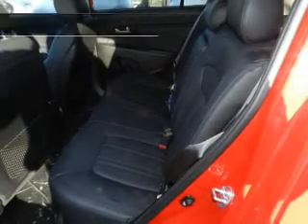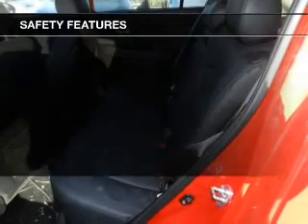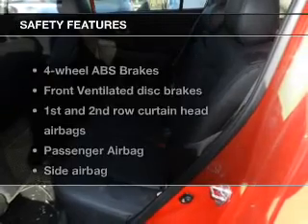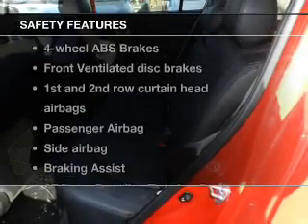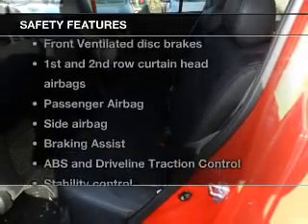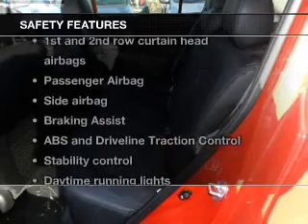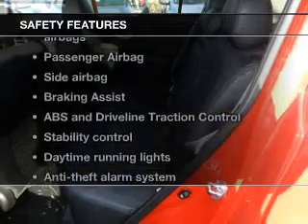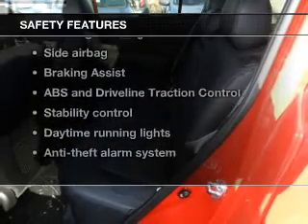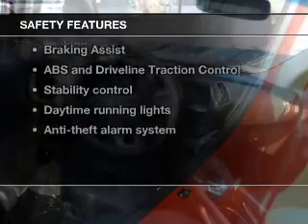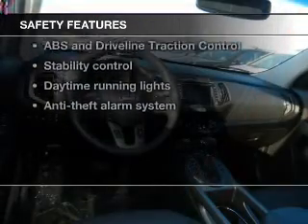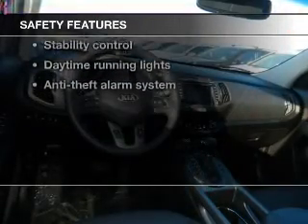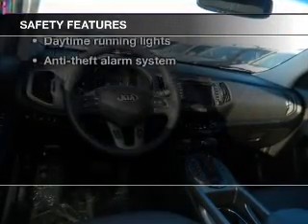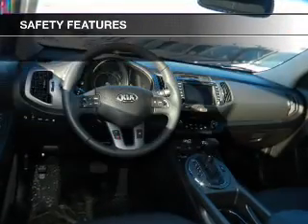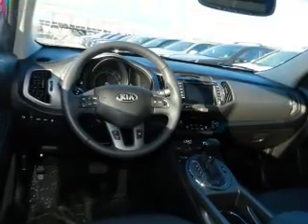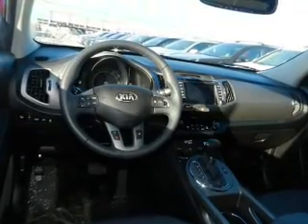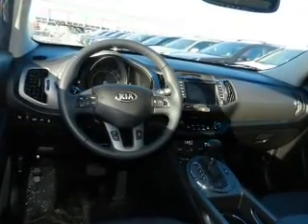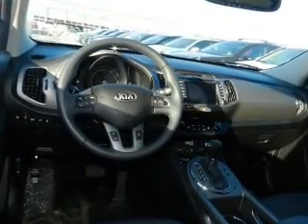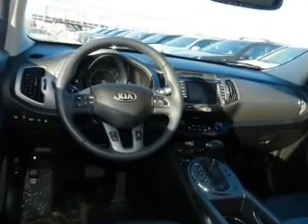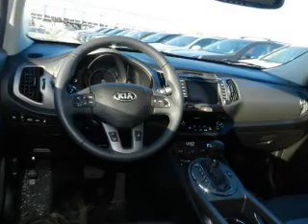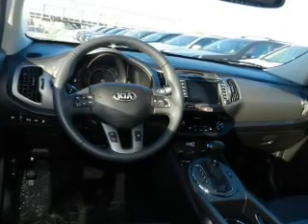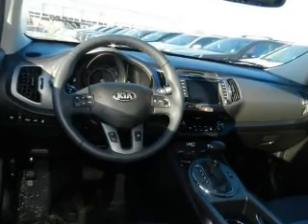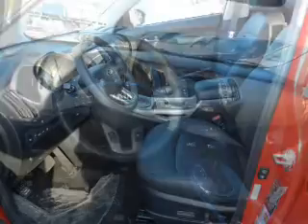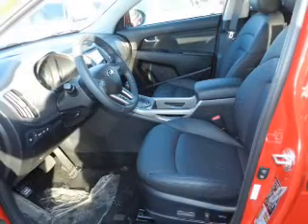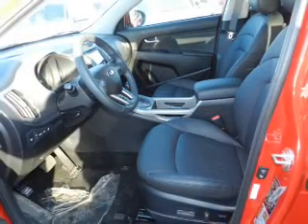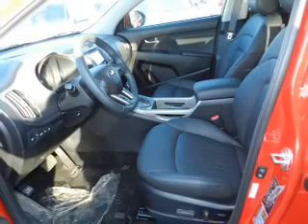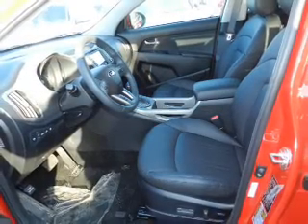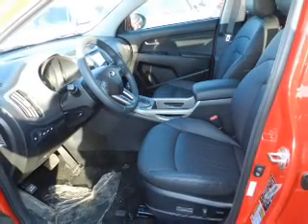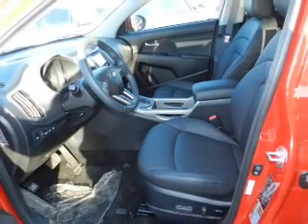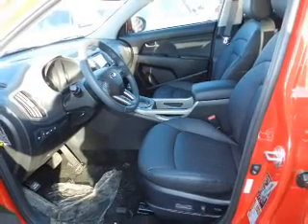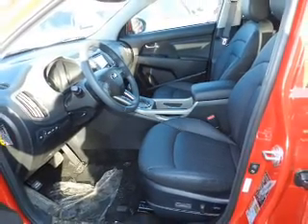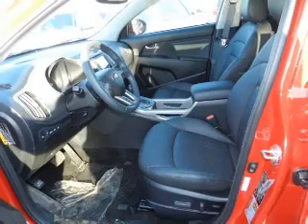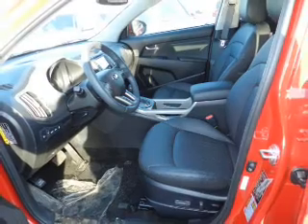If safety is a high priority, rest assured knowing that these top safety components are included: front ventilated disc brakes, curtain head airbags, passenger airbag, side airbag, traction control, stability control, and daytime running lights.